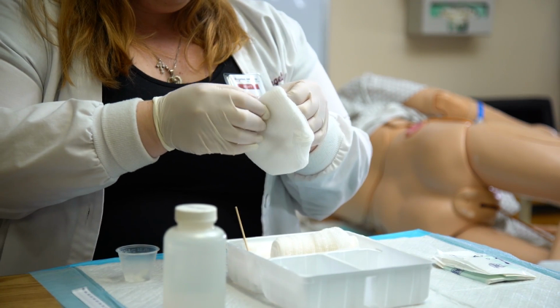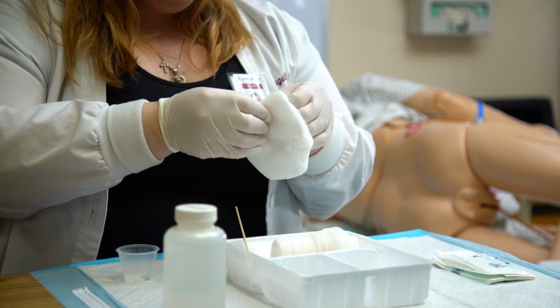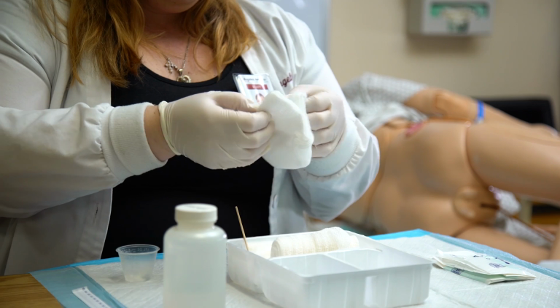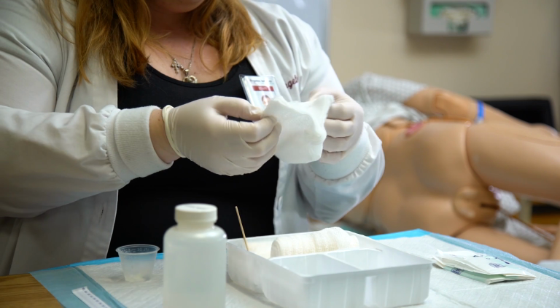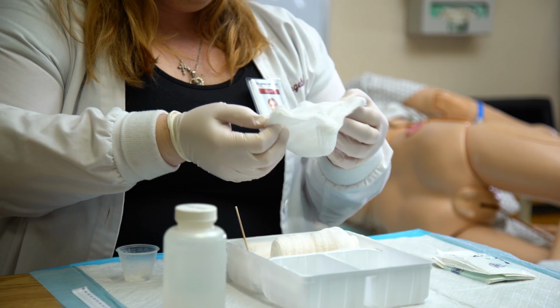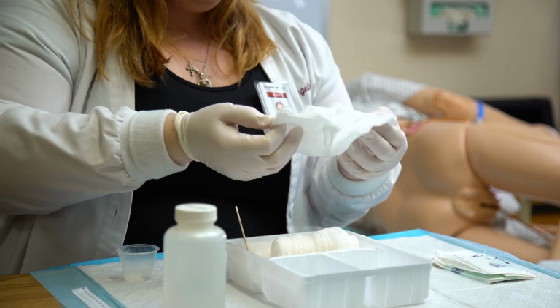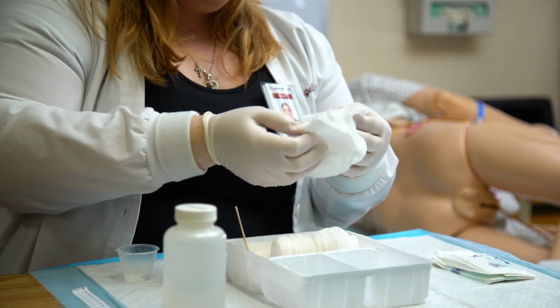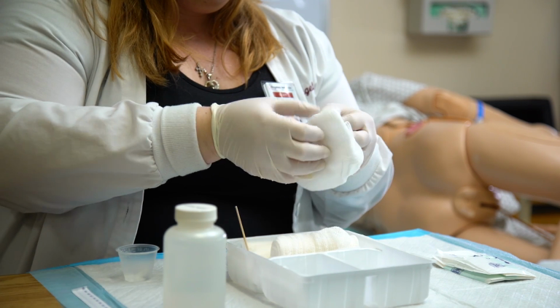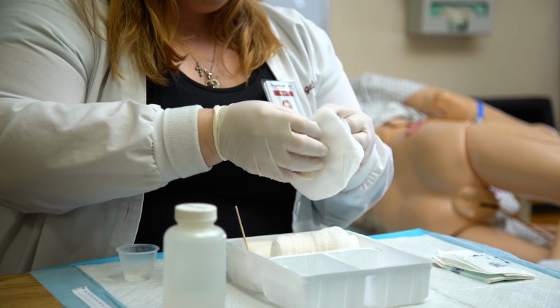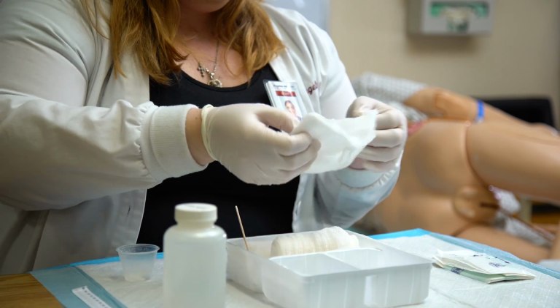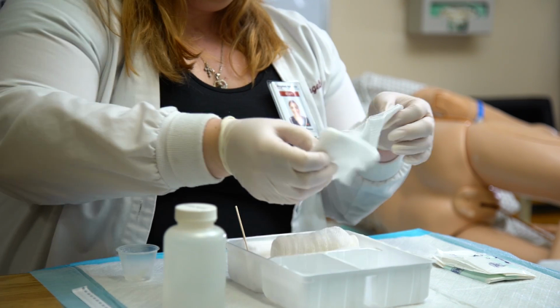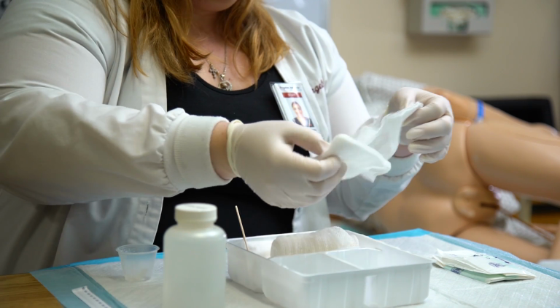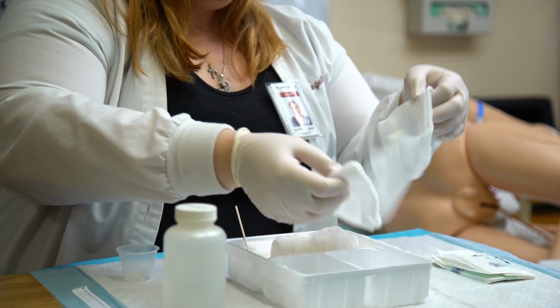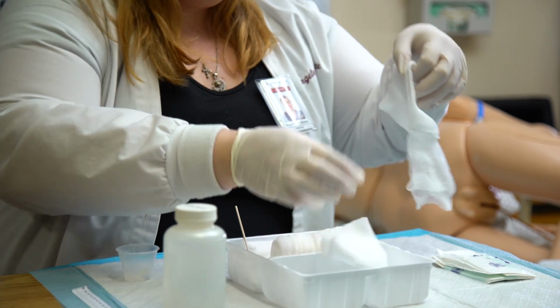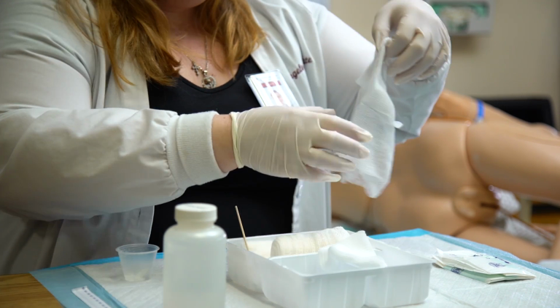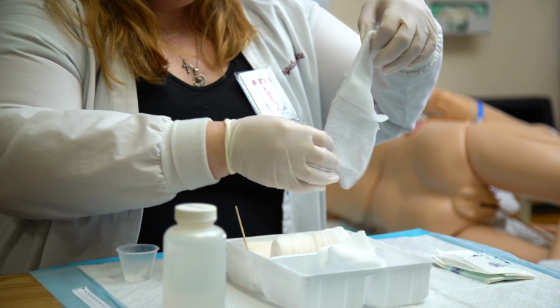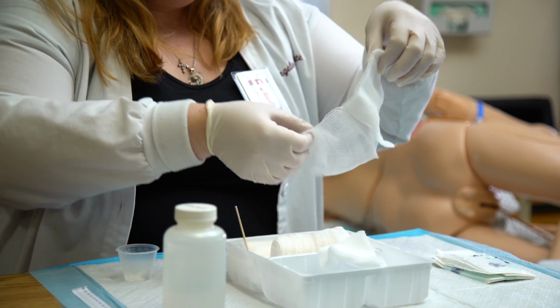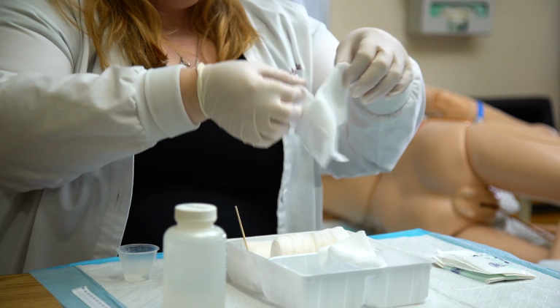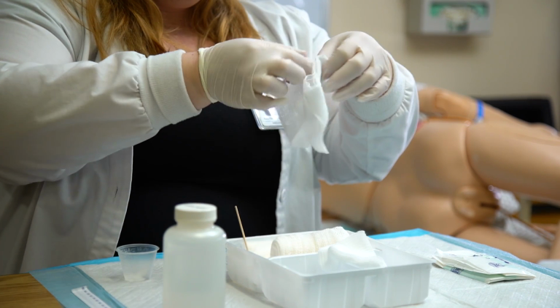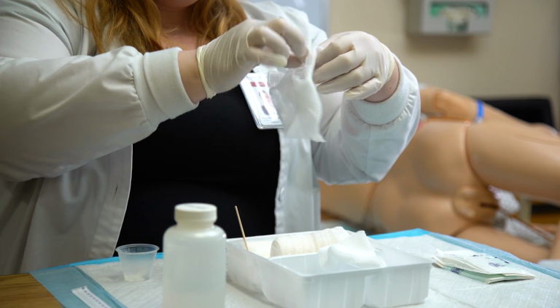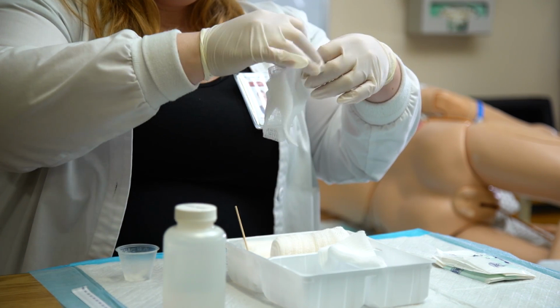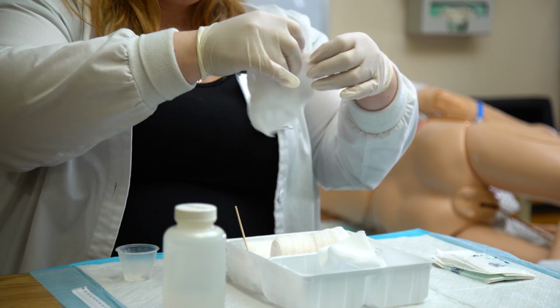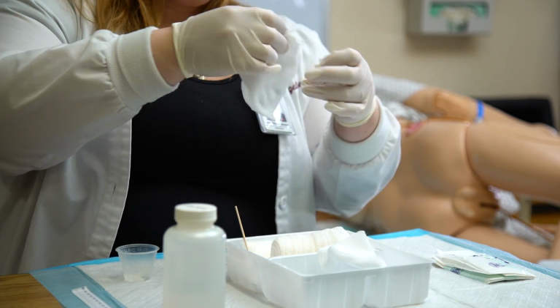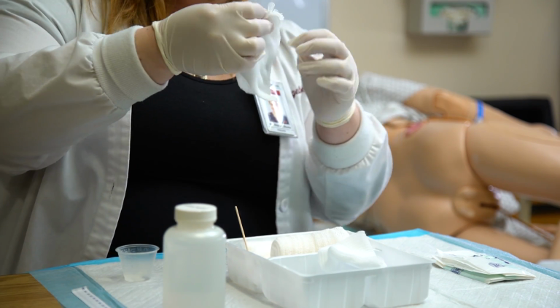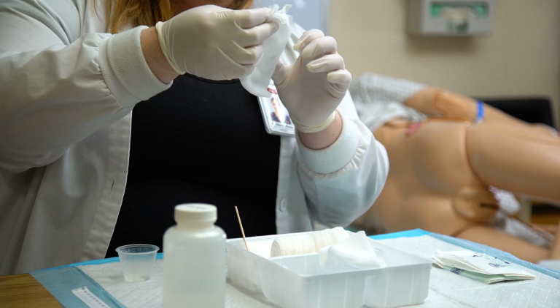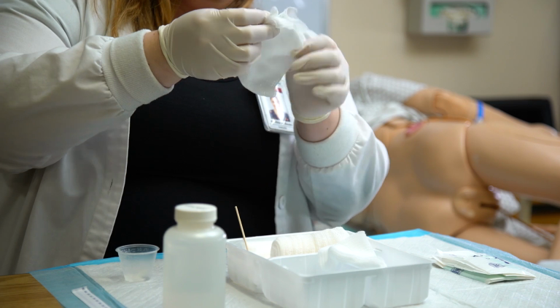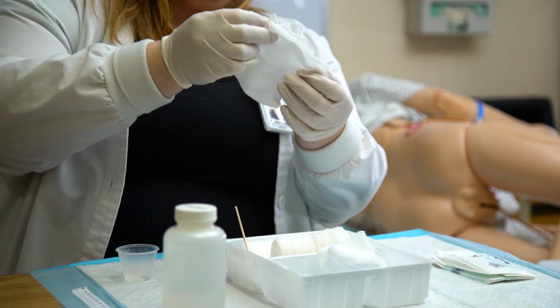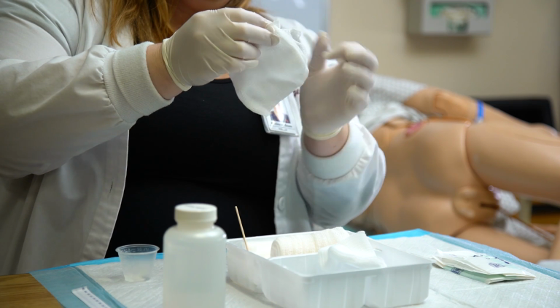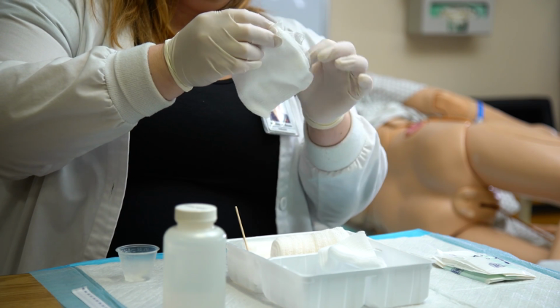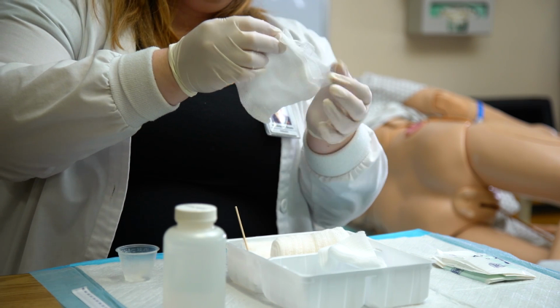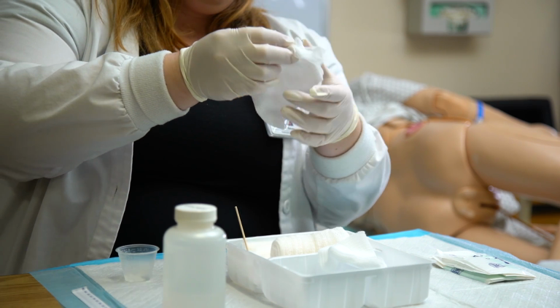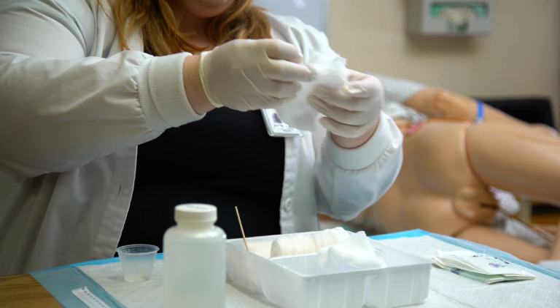Remove gauze dressings from previously opened packages and place on the wound. If using bio-occlusive or other similar dressings, remove gloves first.